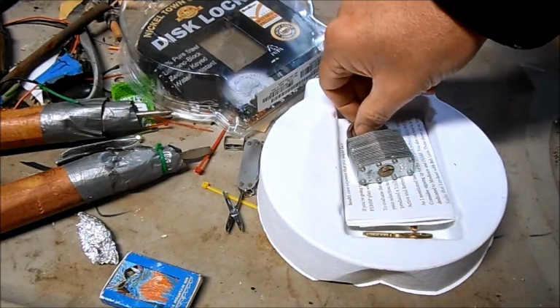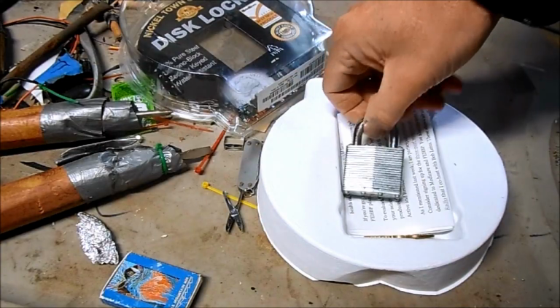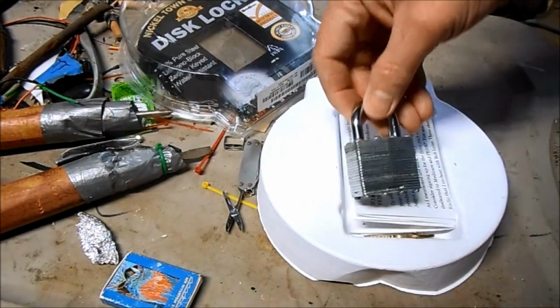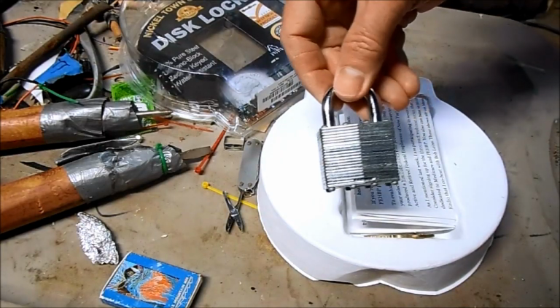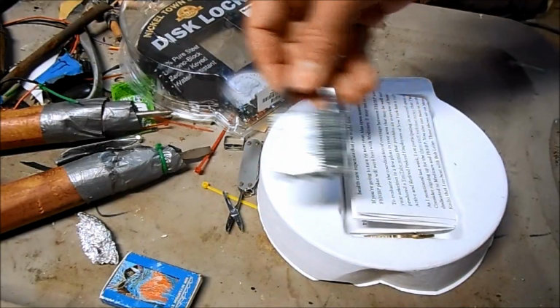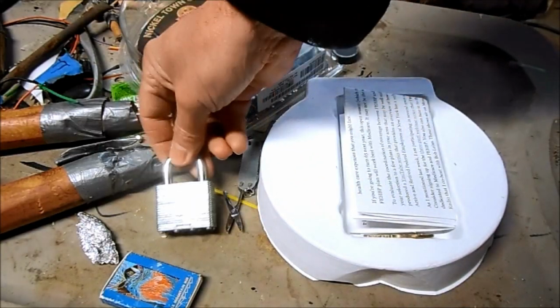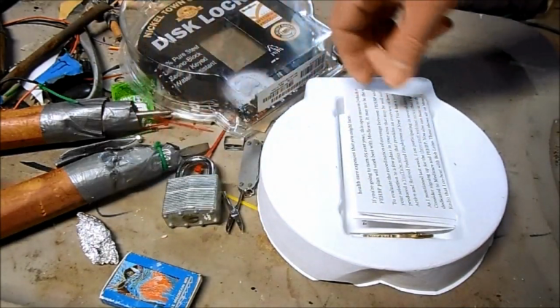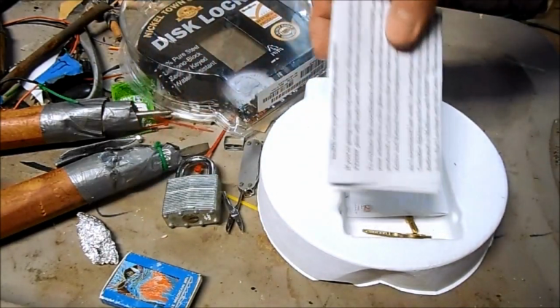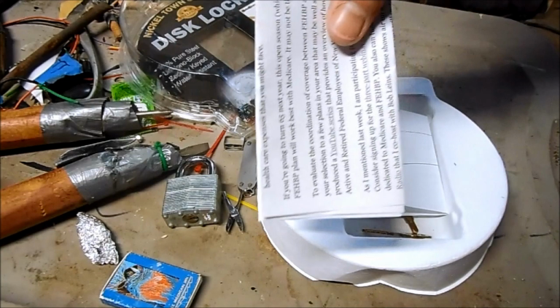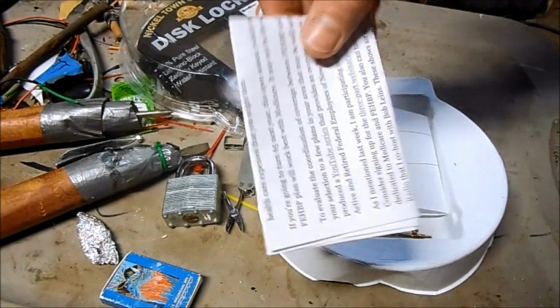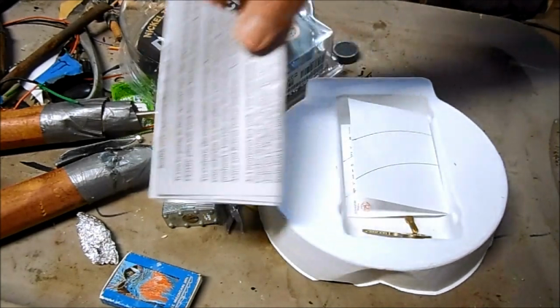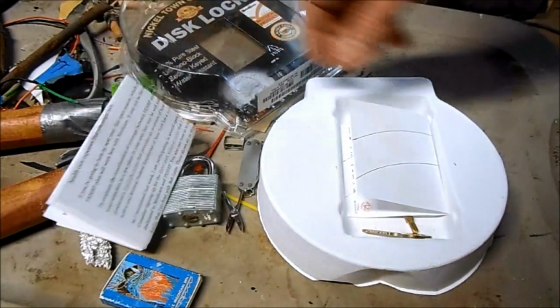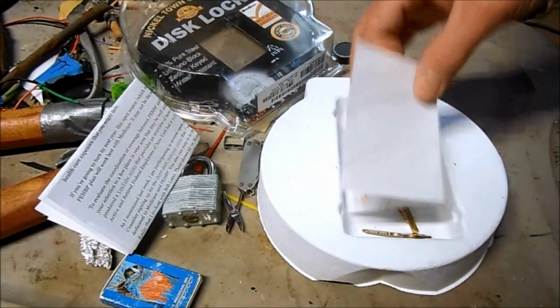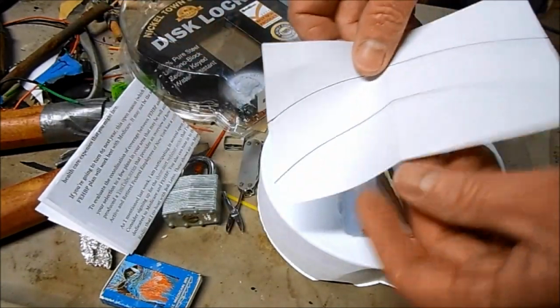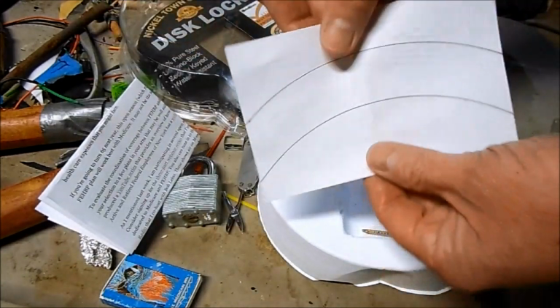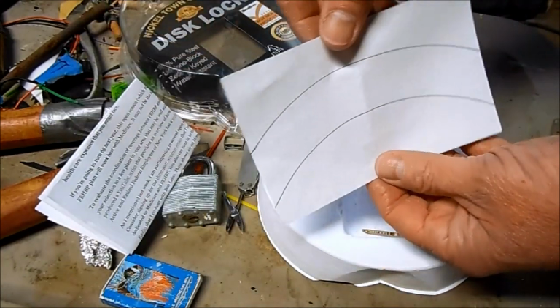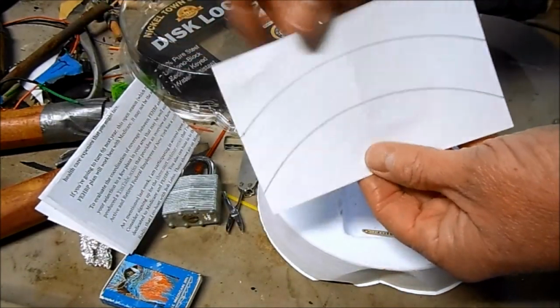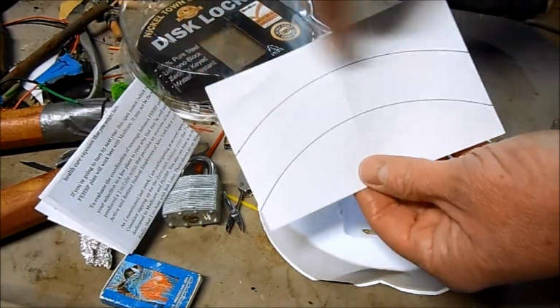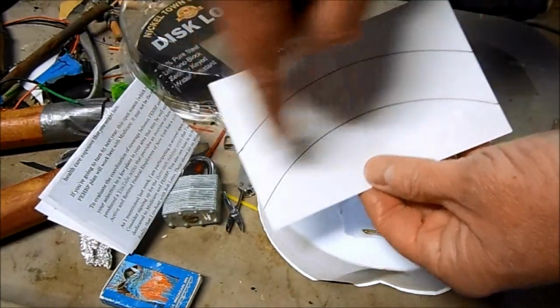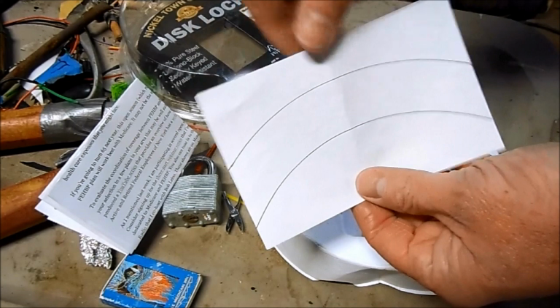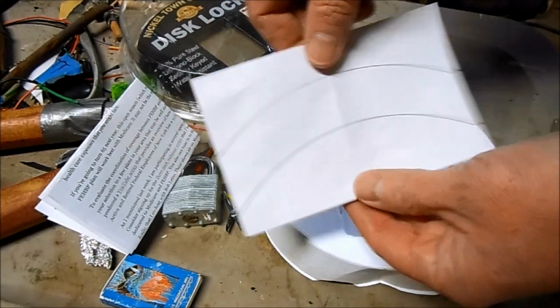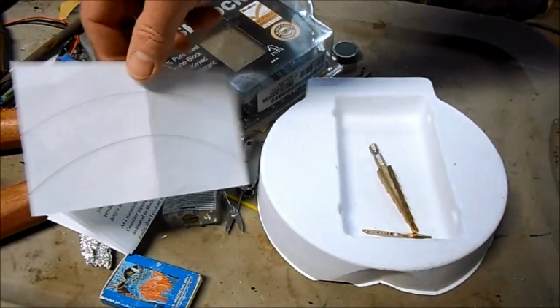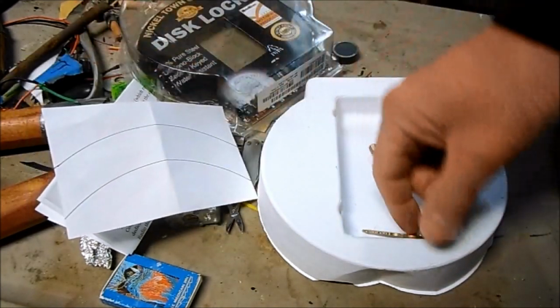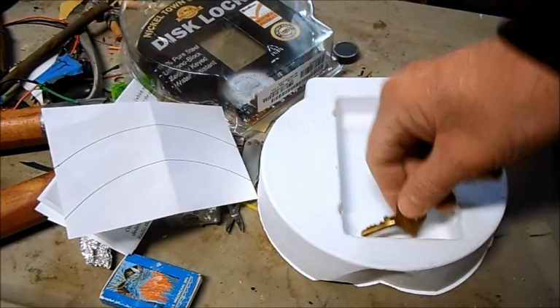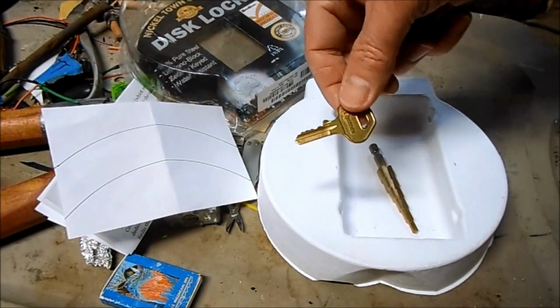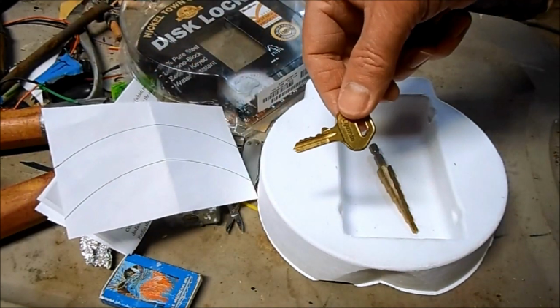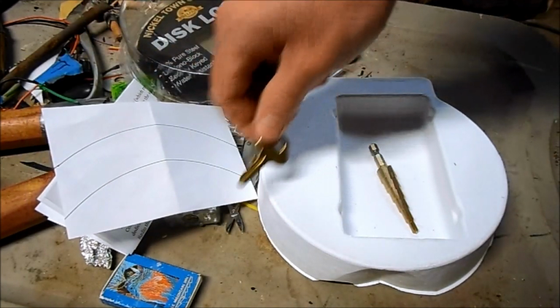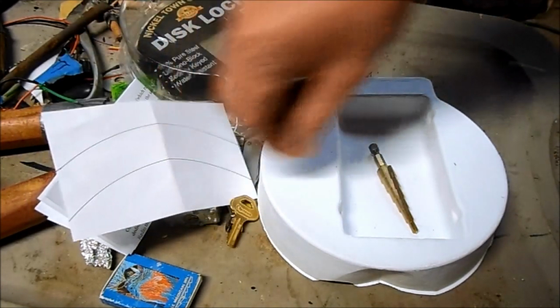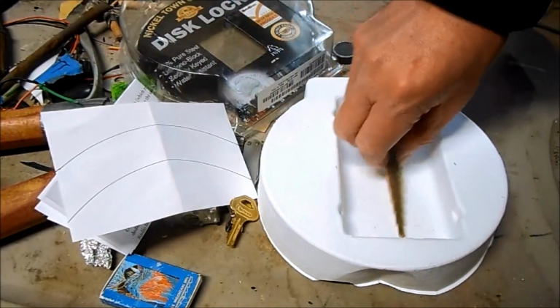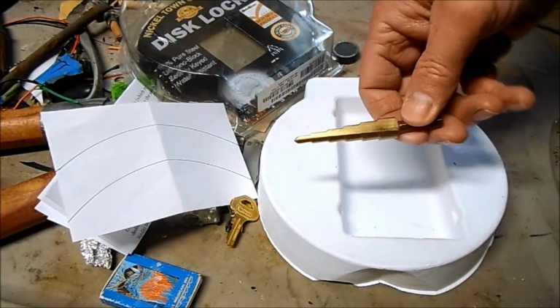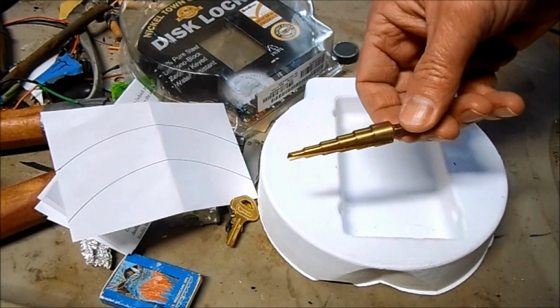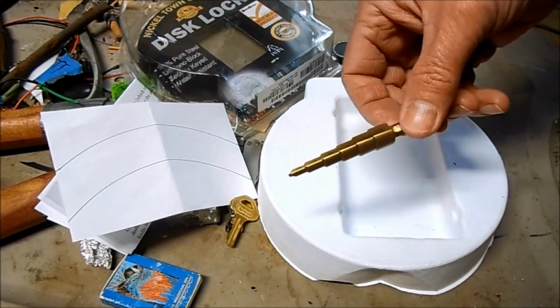The kit is very complete. It comes with a disc lock, a full set of instructions, a disc template for the different sizes of disc brakes, a security key, and a disc adapter tool.